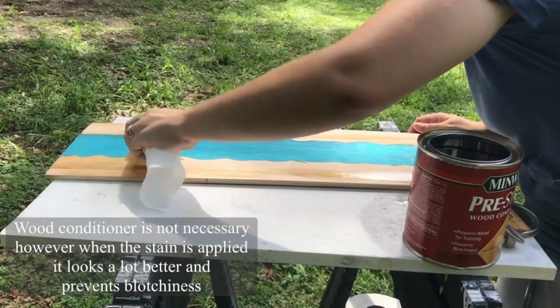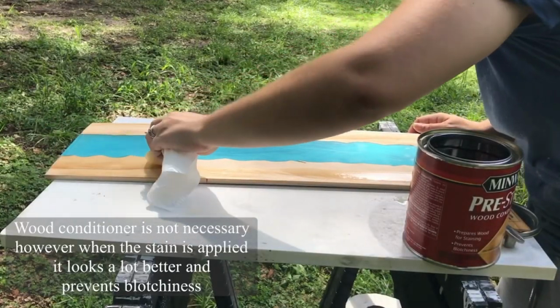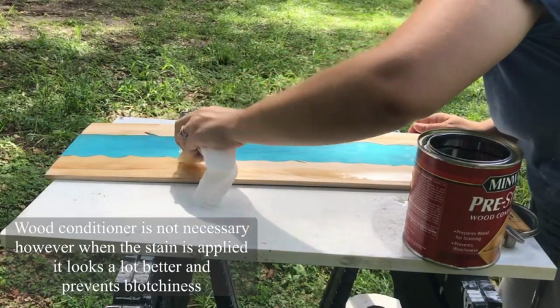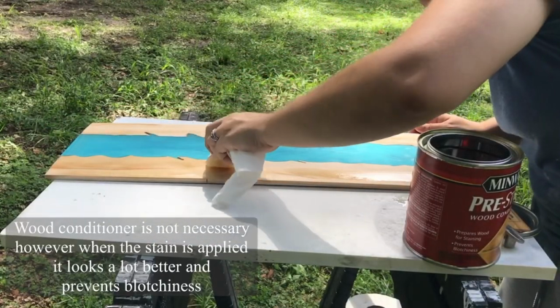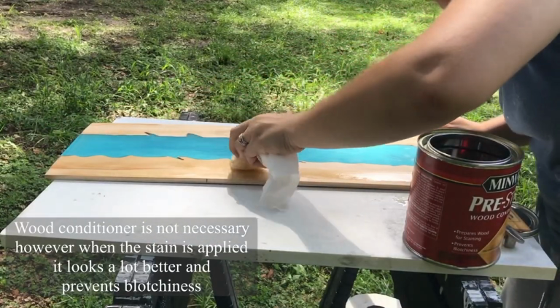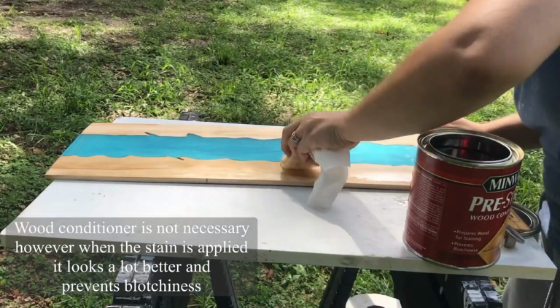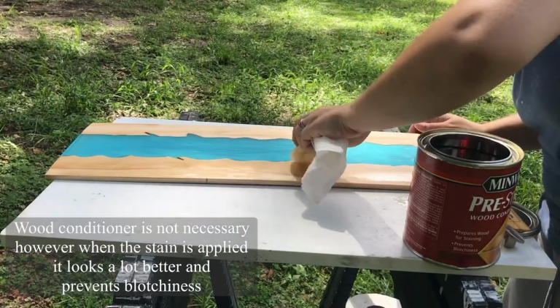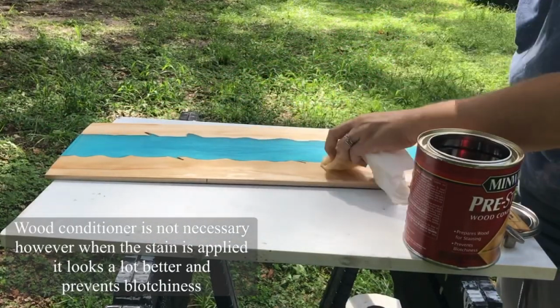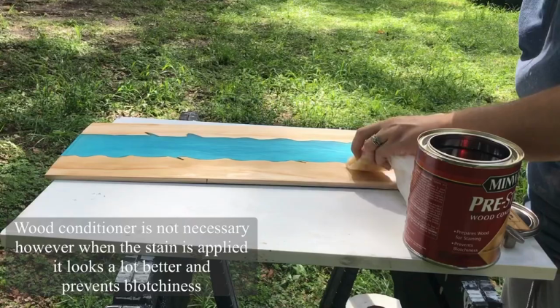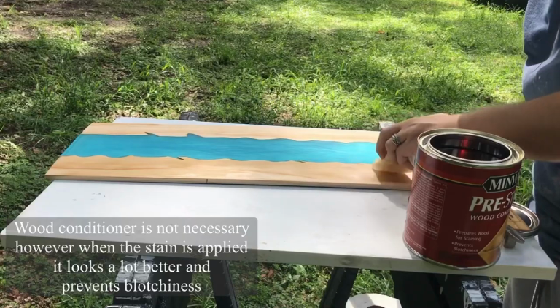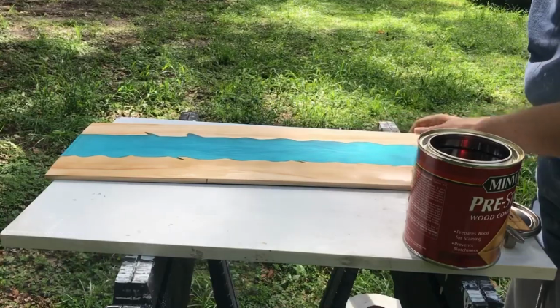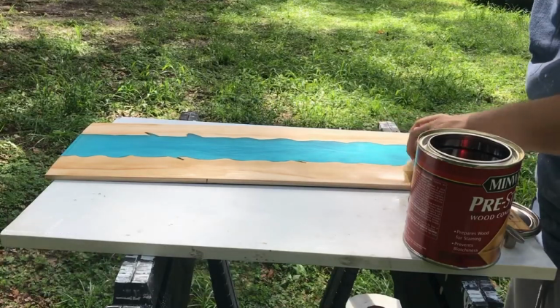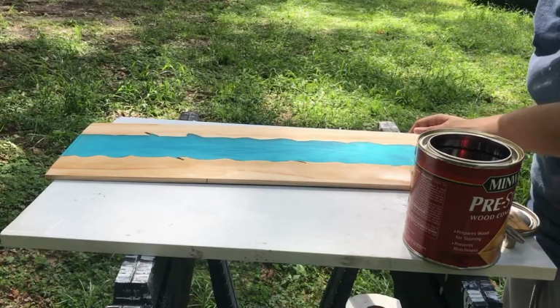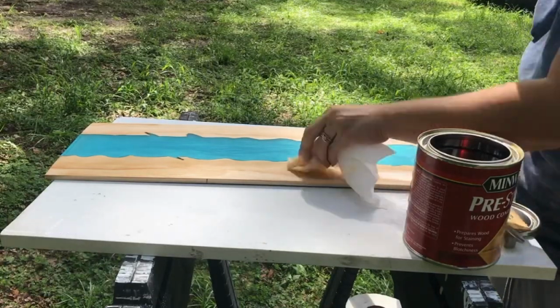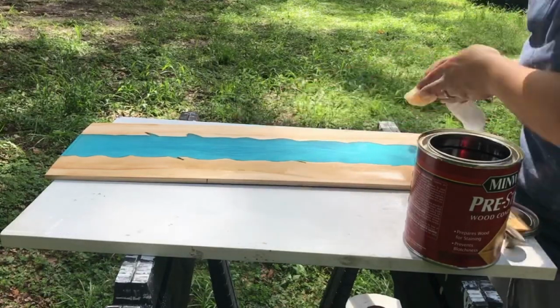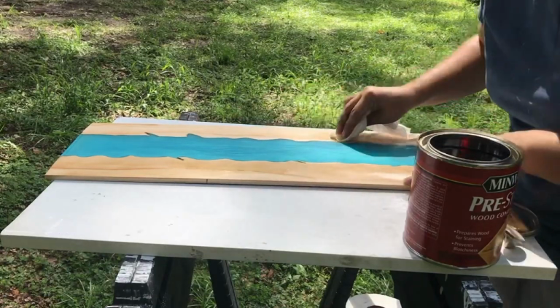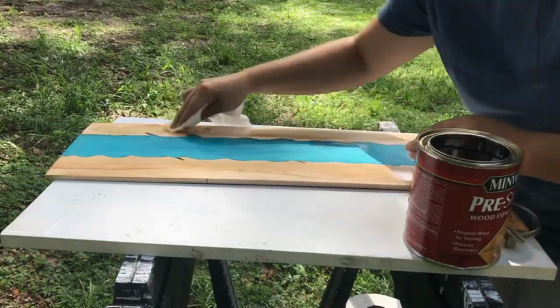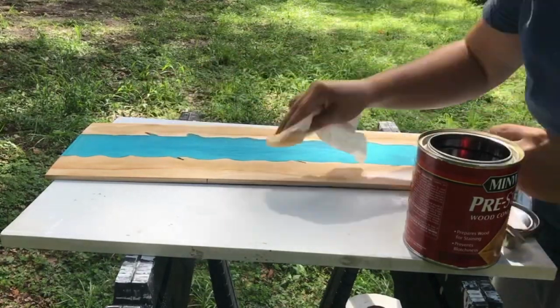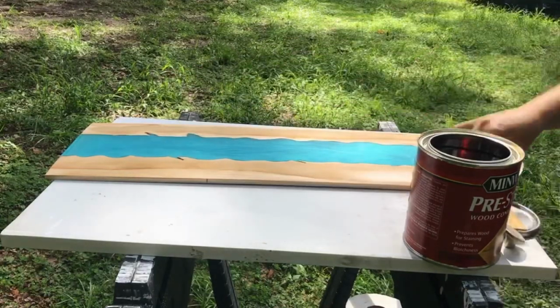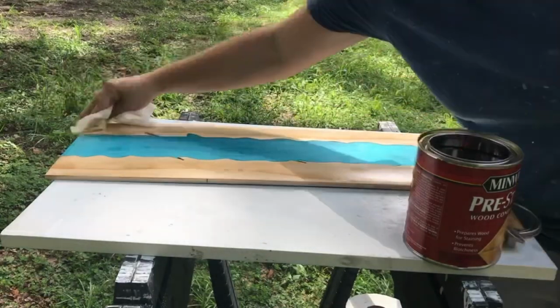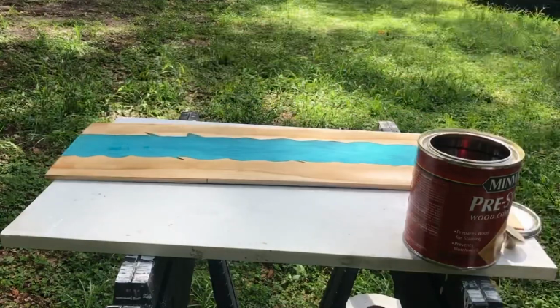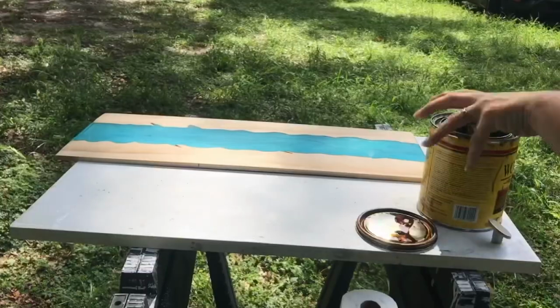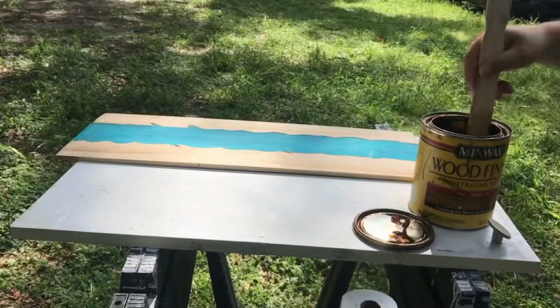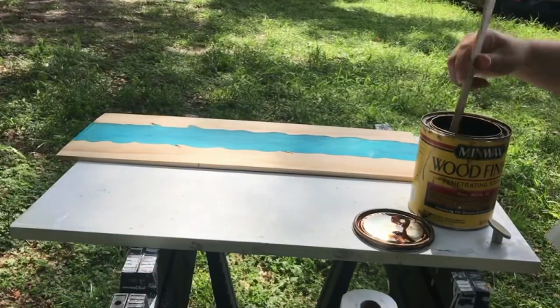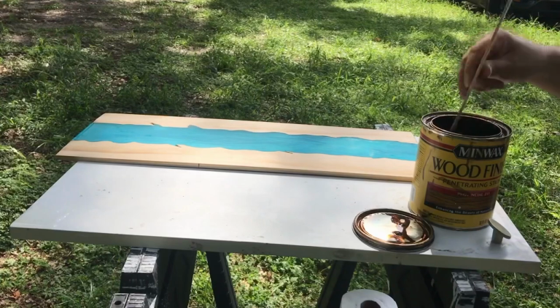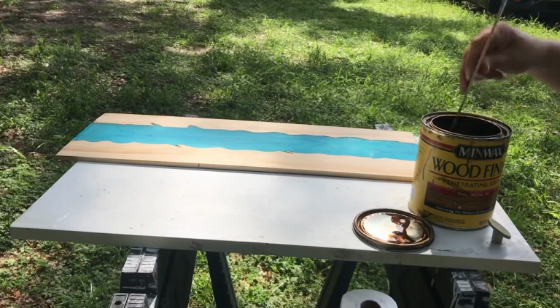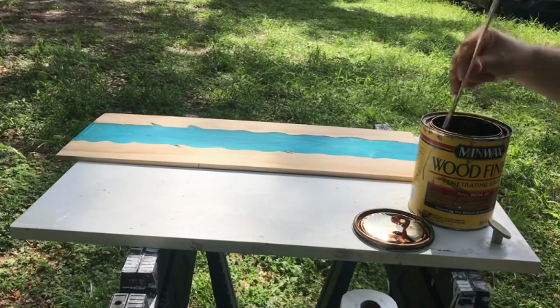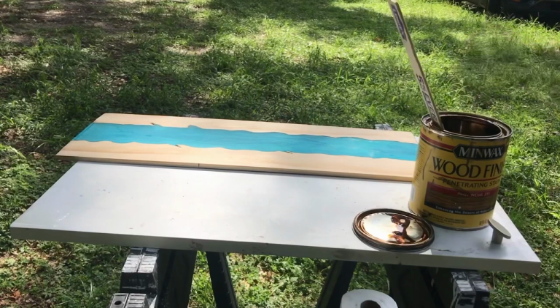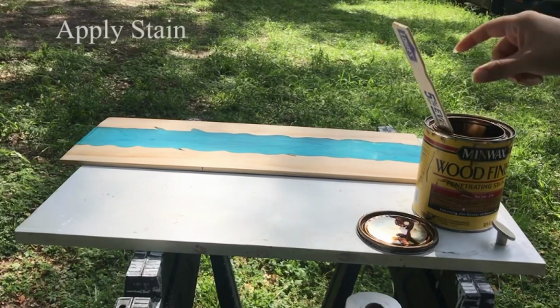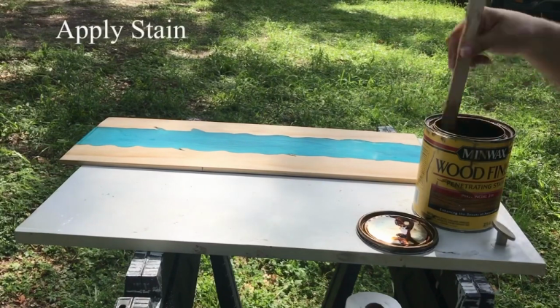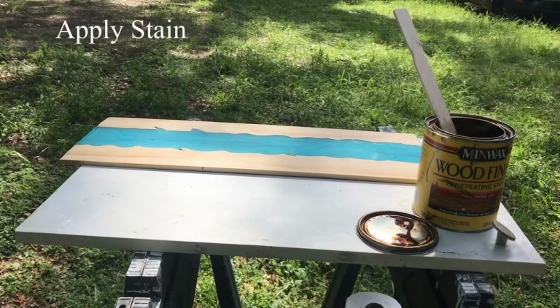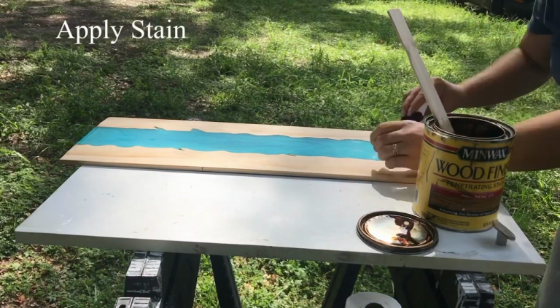I'm staining it prior to cutting so that way I don't have to stain each individual piece, but keep in mind that when you cut it you are still going to have to stain the sides.